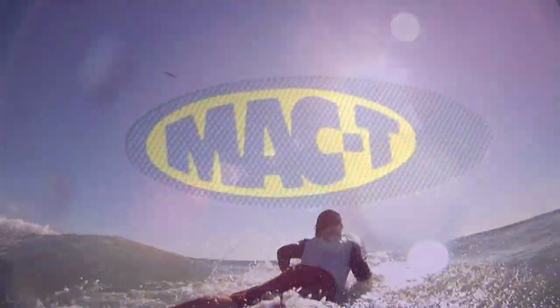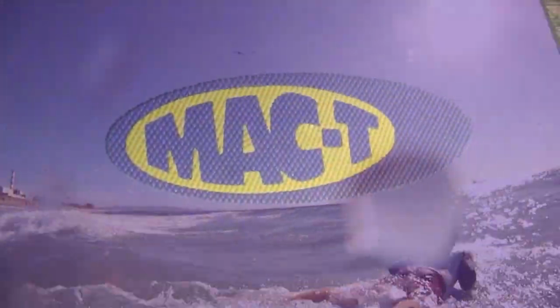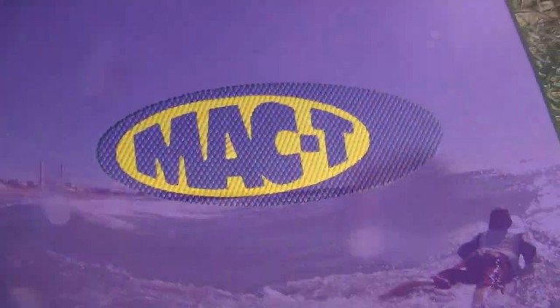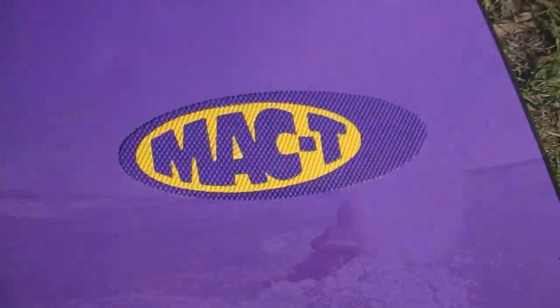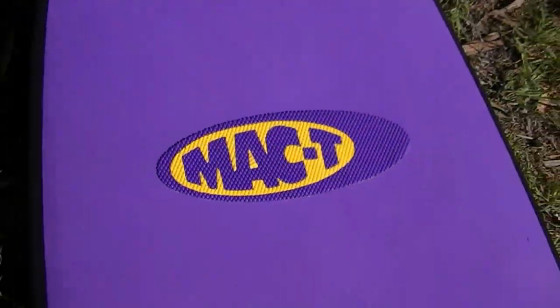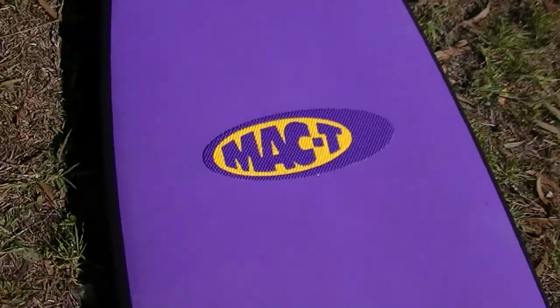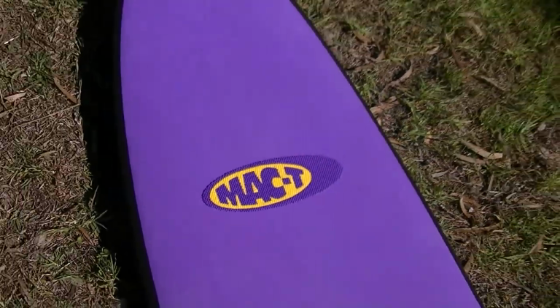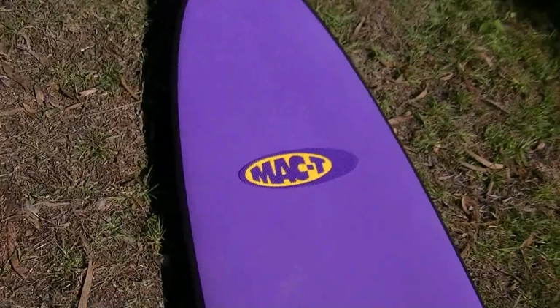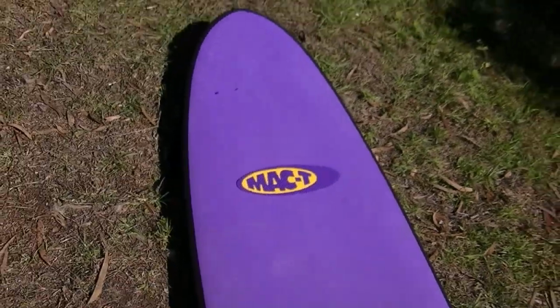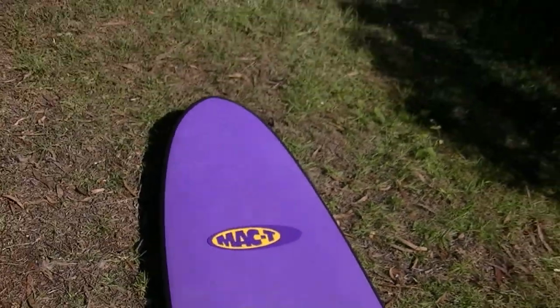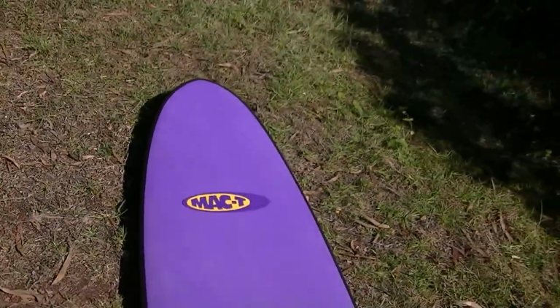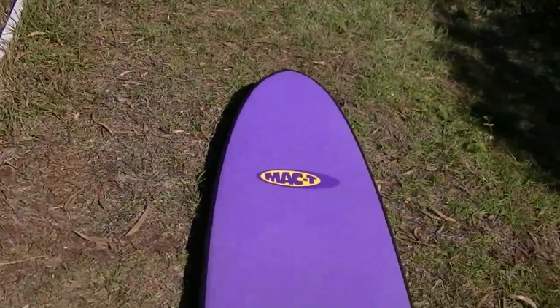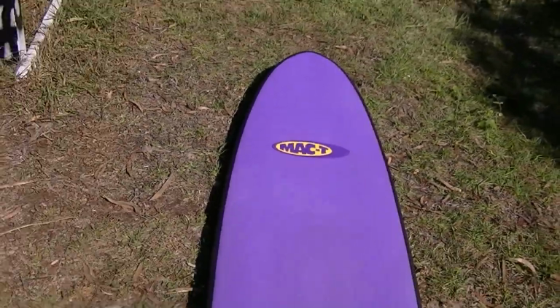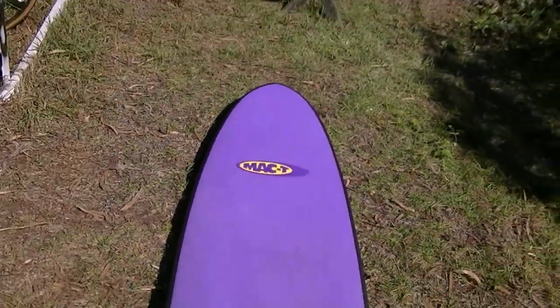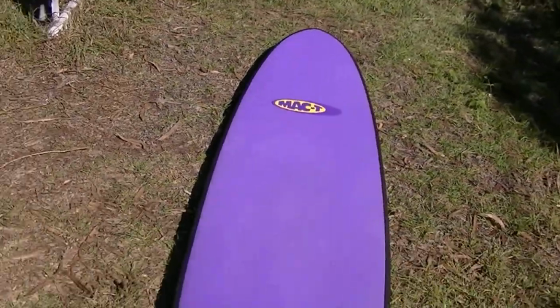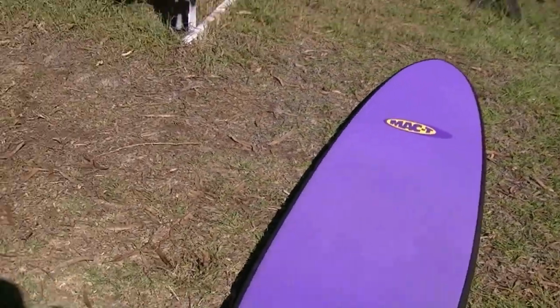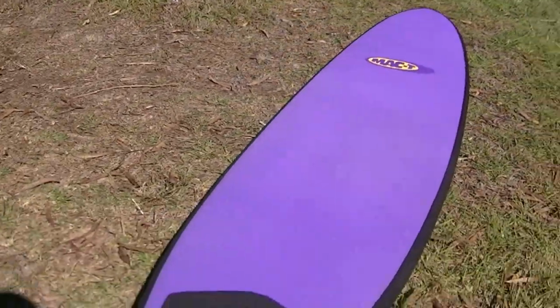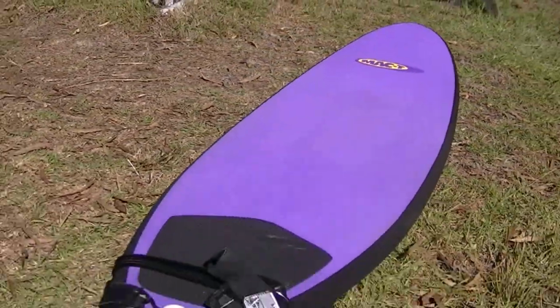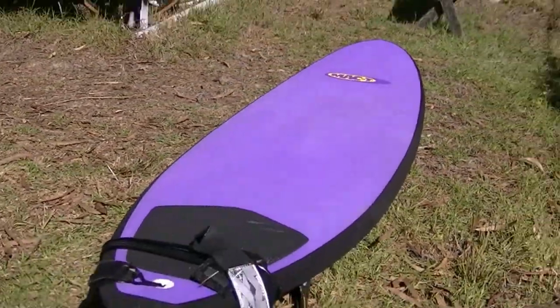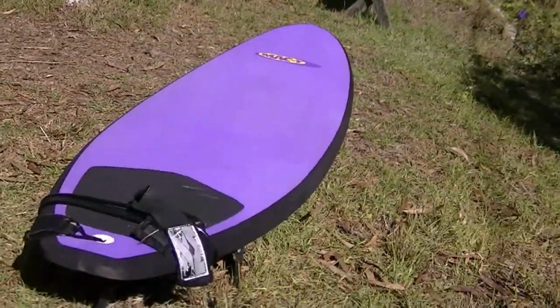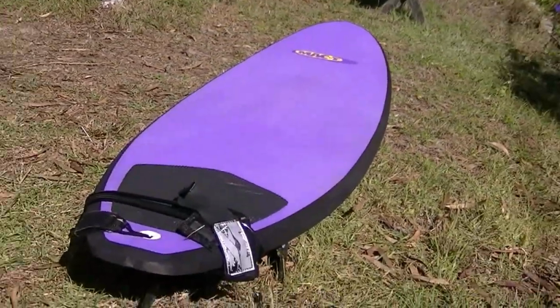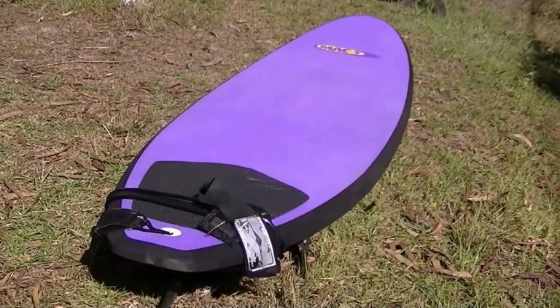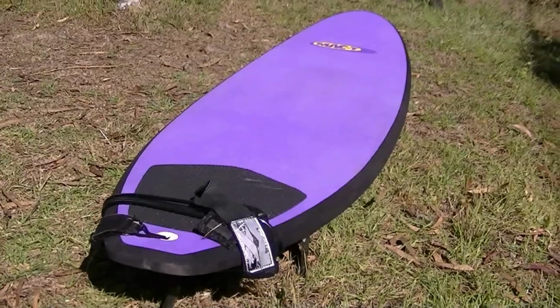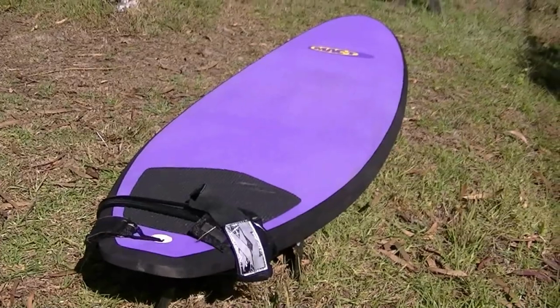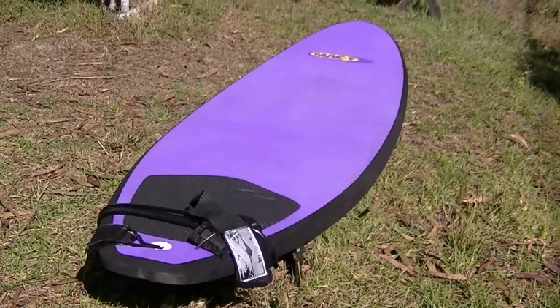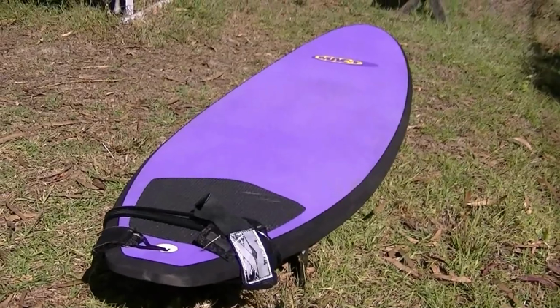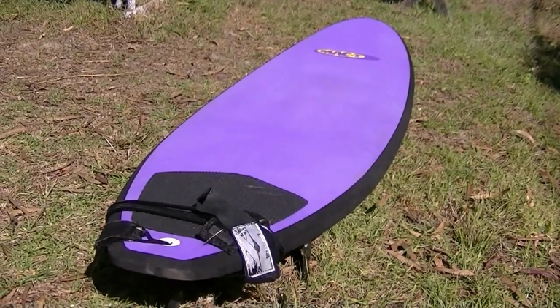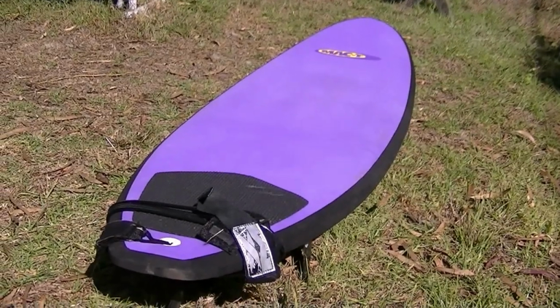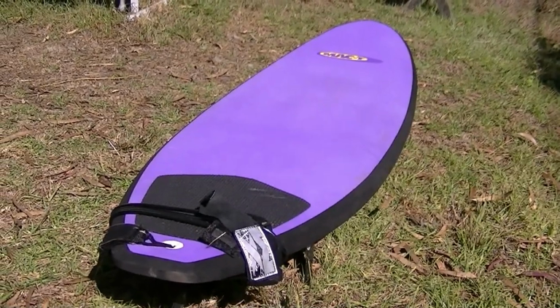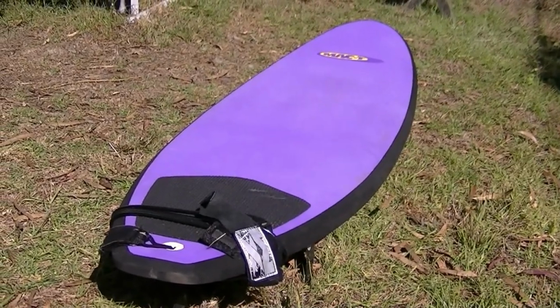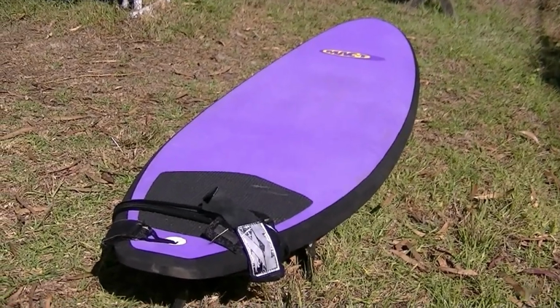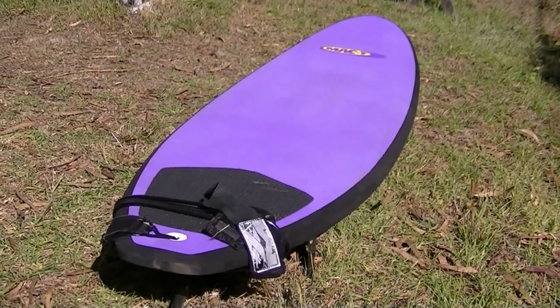Hi, this video is for people looking for information on the MACT surfboard. I looked around the internet to find some information on how these boards did sales-wise and otherwise and to see if they still made new ones.